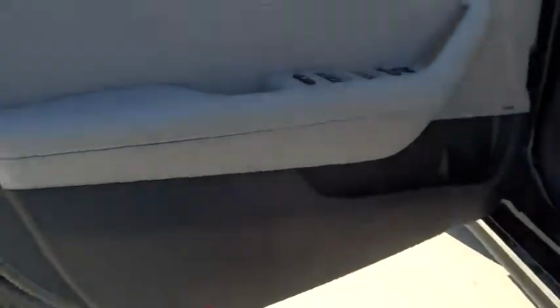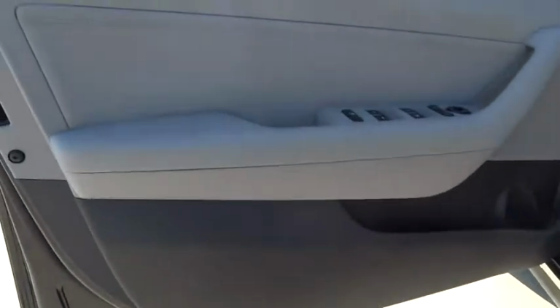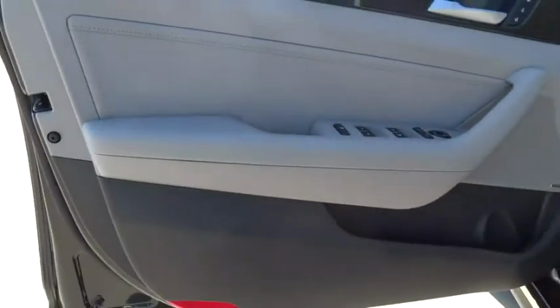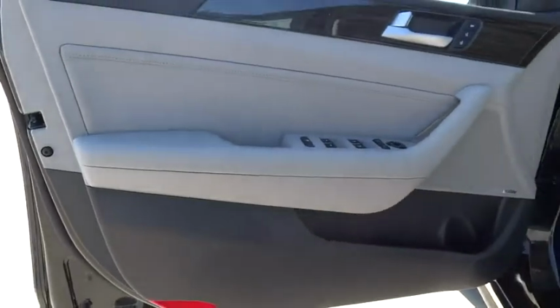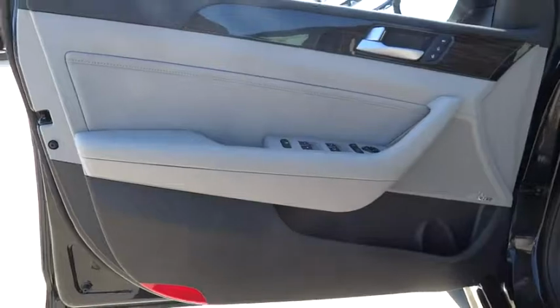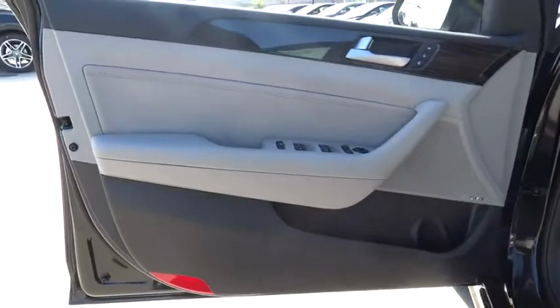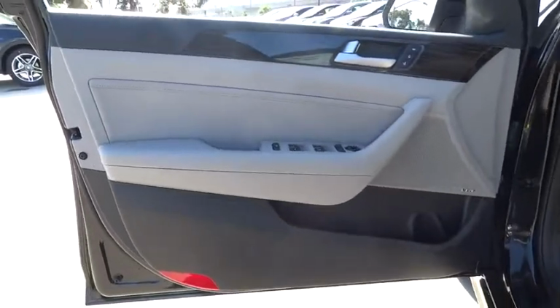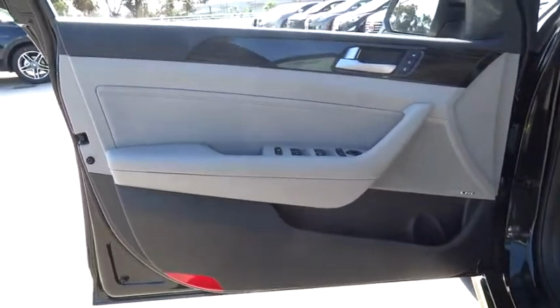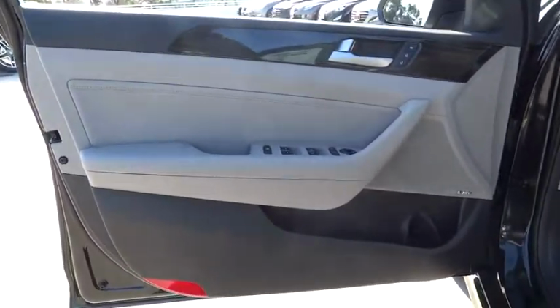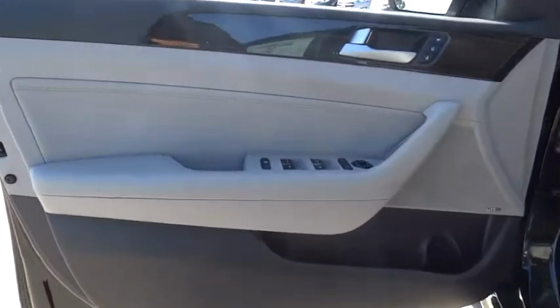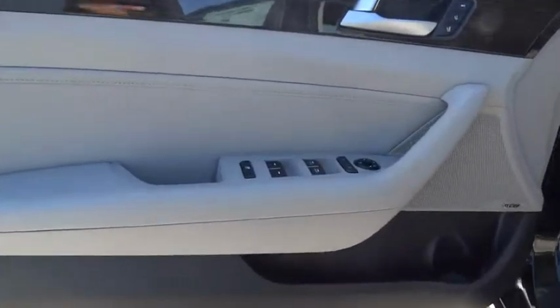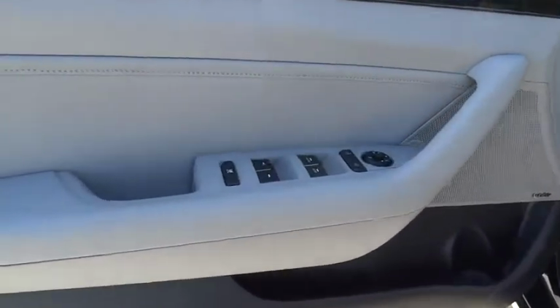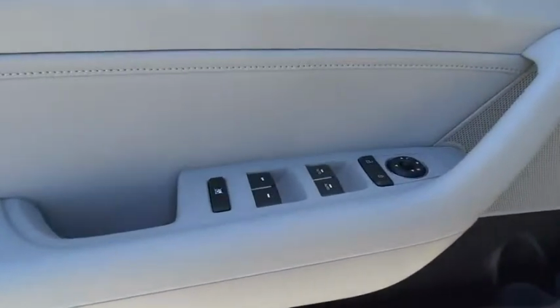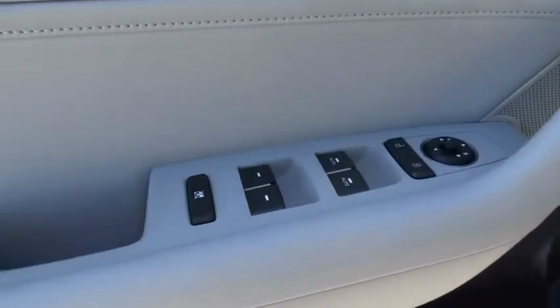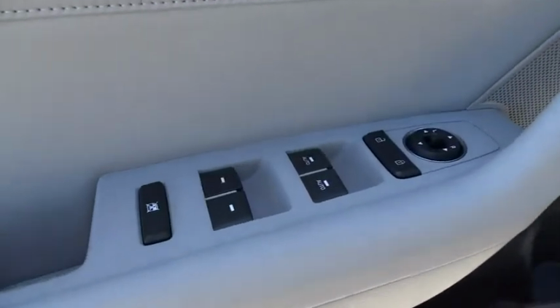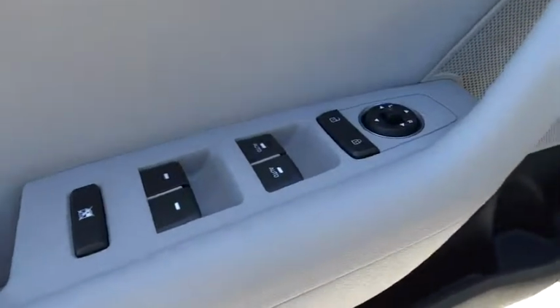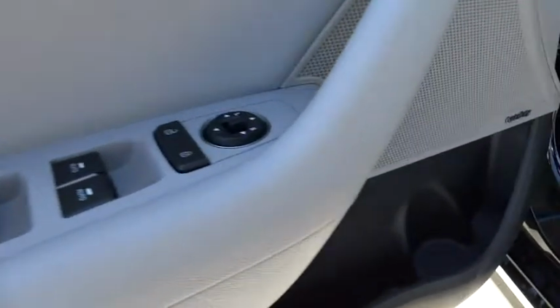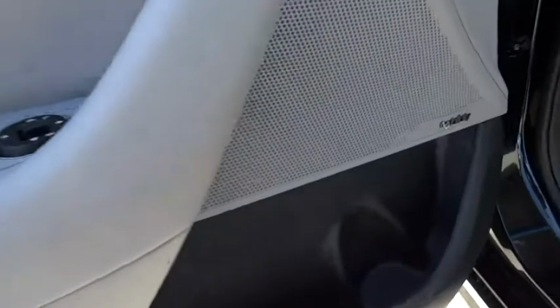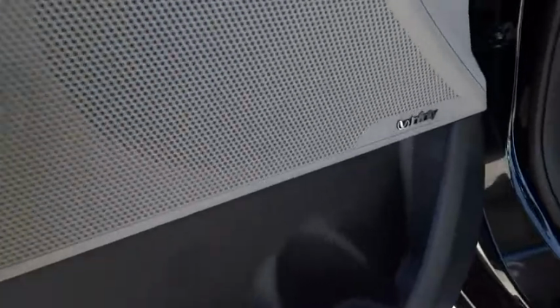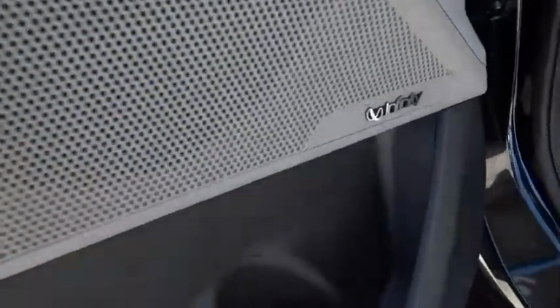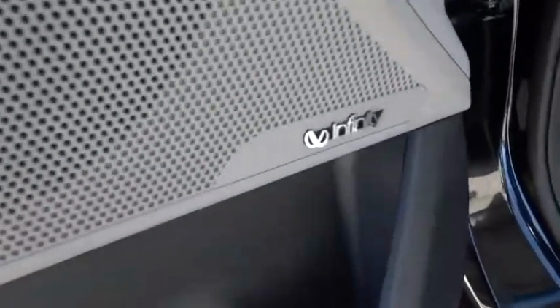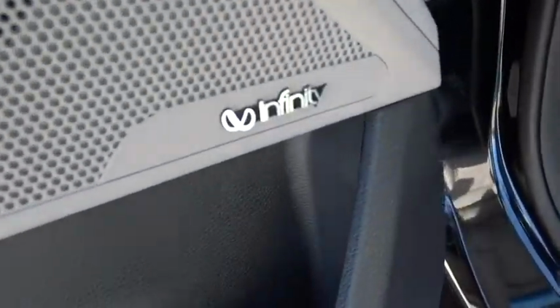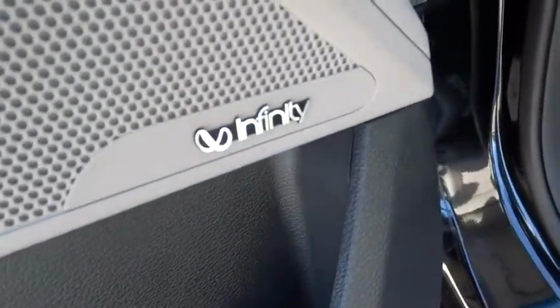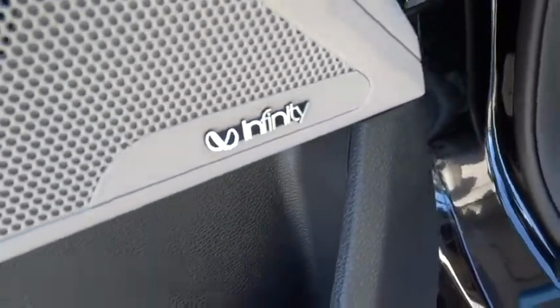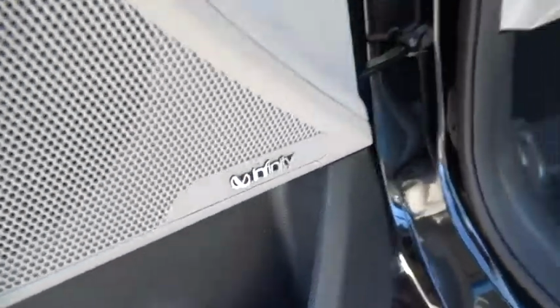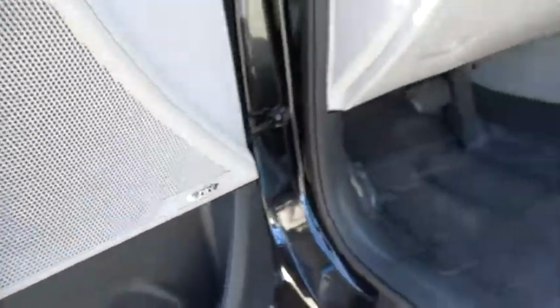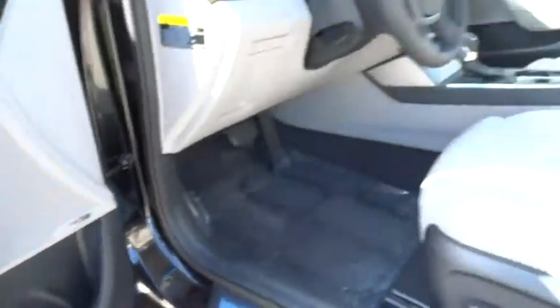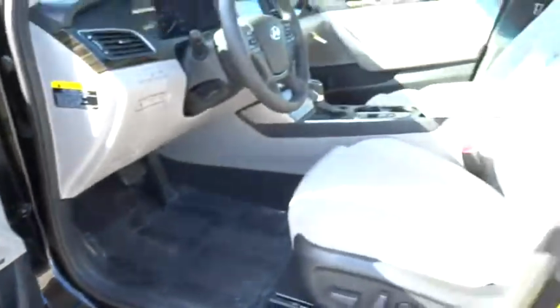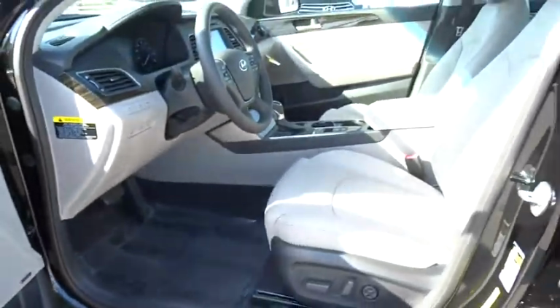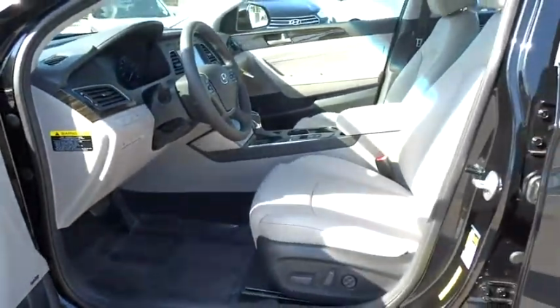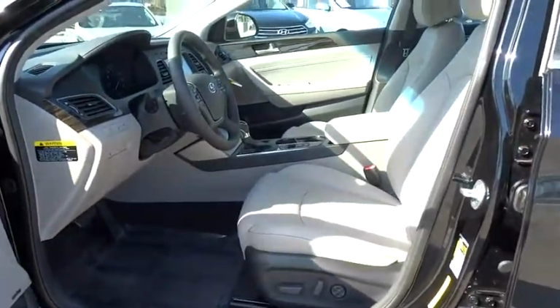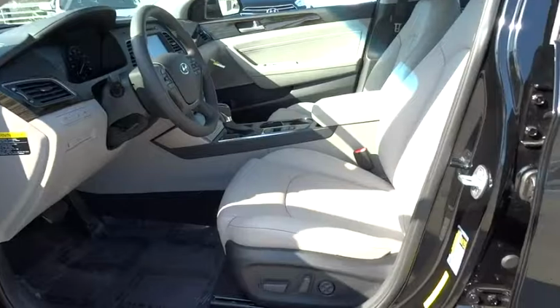Leather-wrapped steering wheel, Bluetooth, adjustable steering wheel, power steering, keyless start, auto-dimming rear-view mirror, cruise control, aluminum wheels, four-wheel disc brakes. Come take a test drive today.